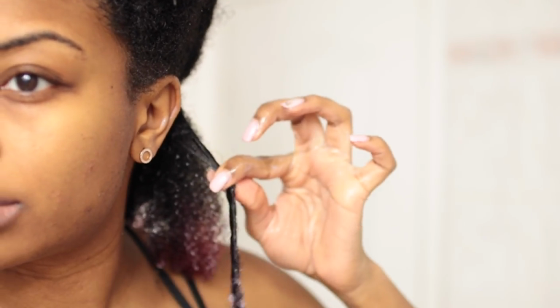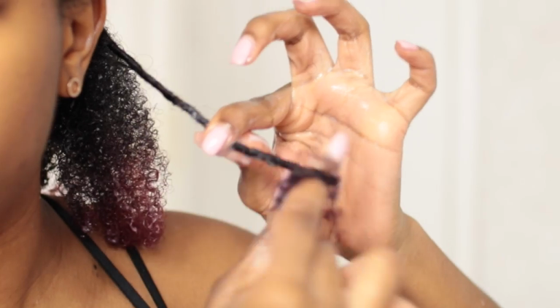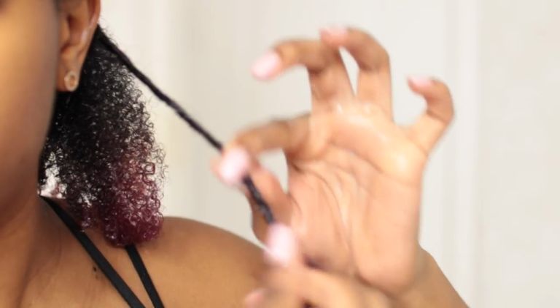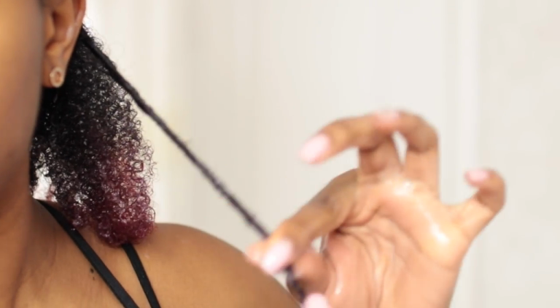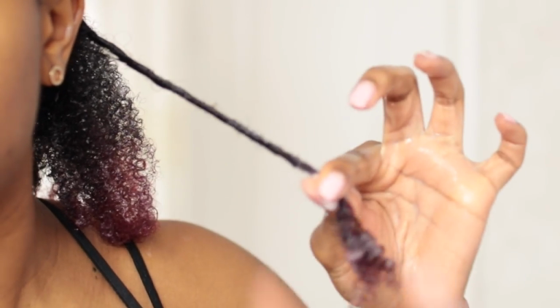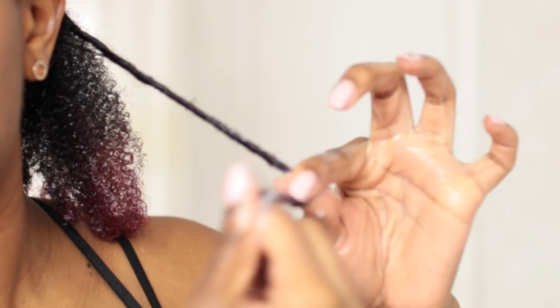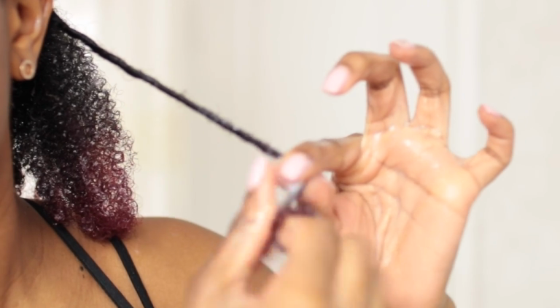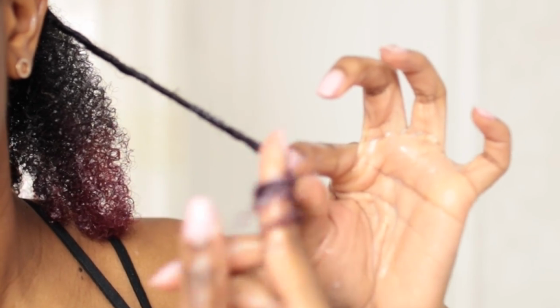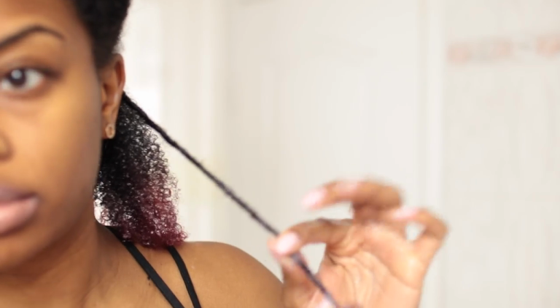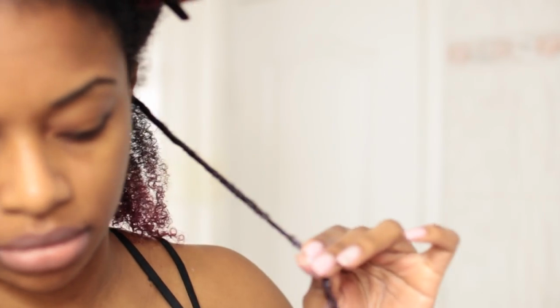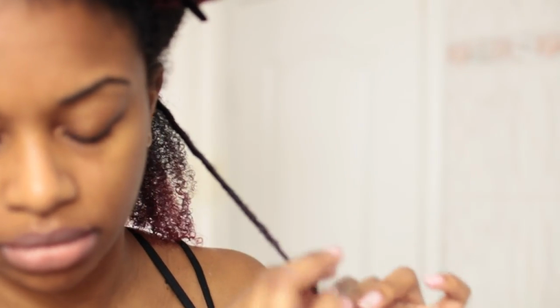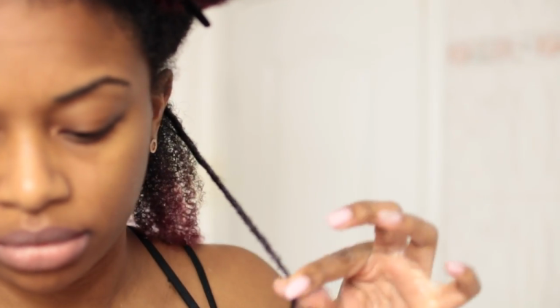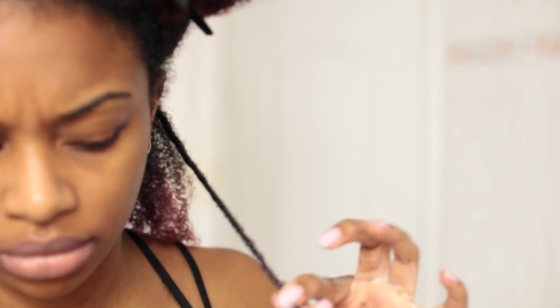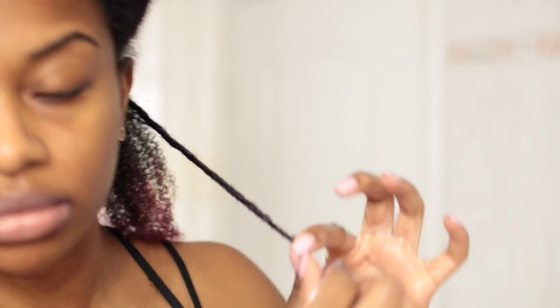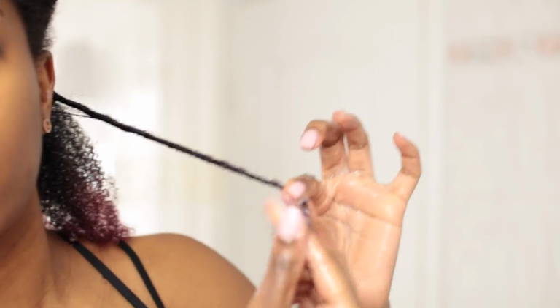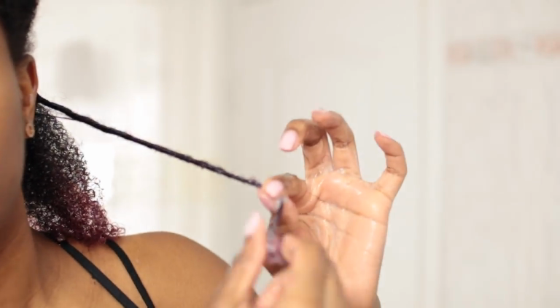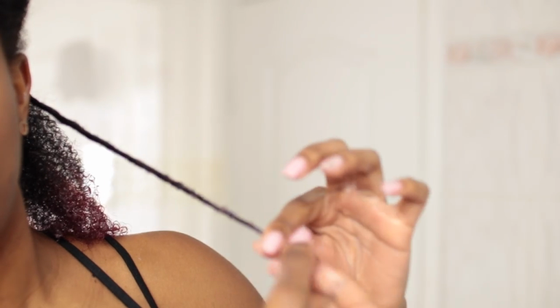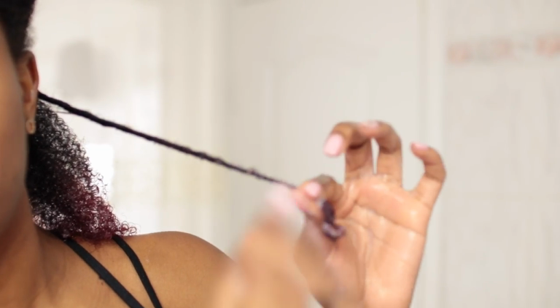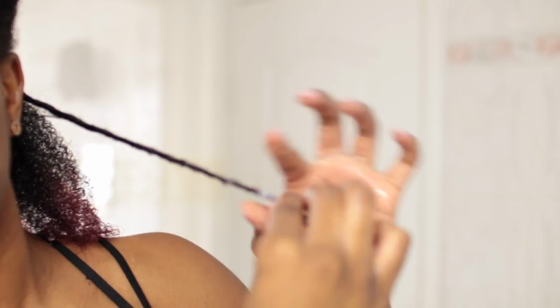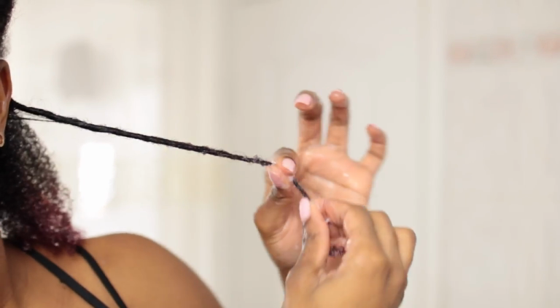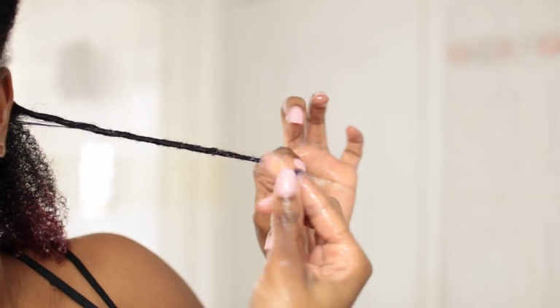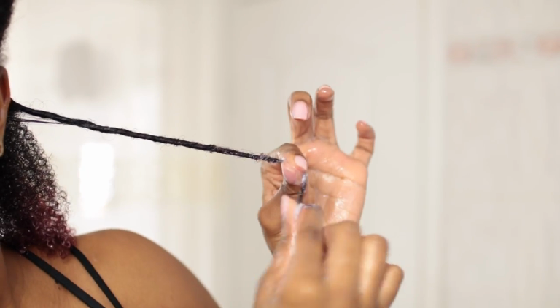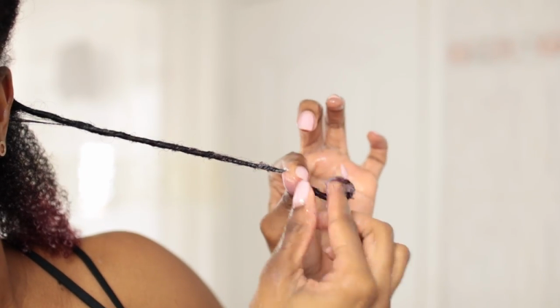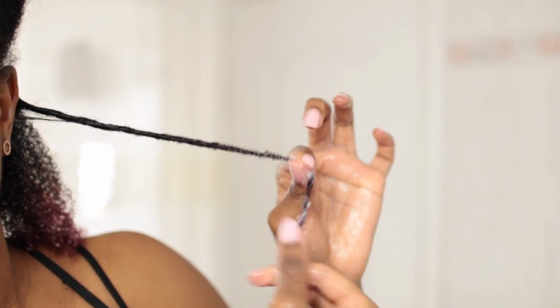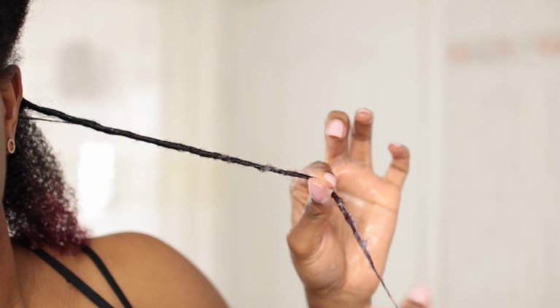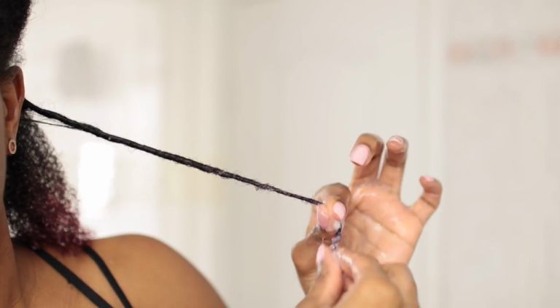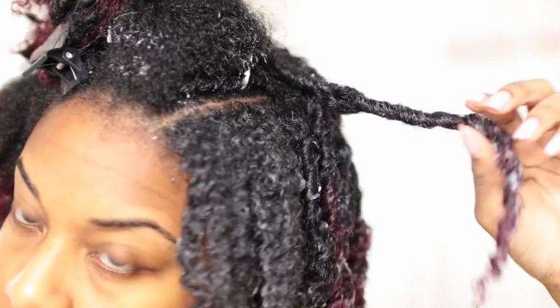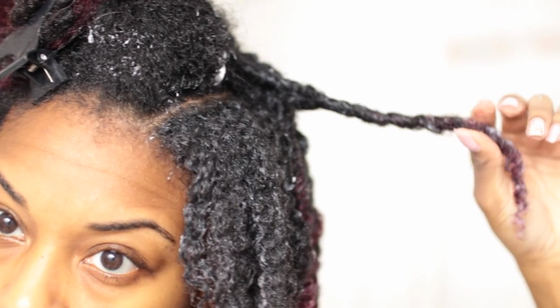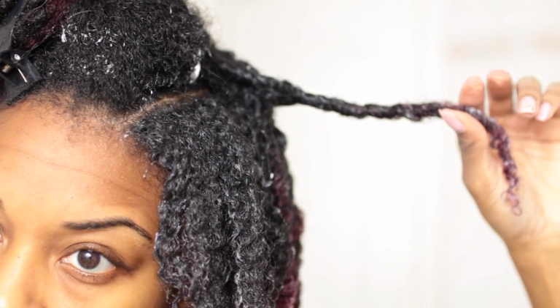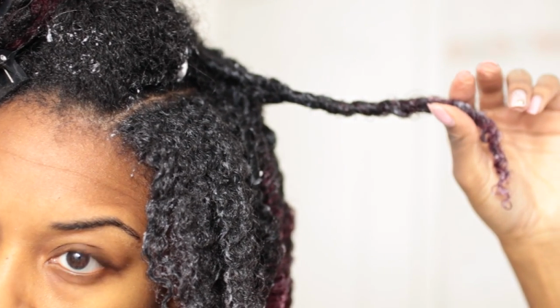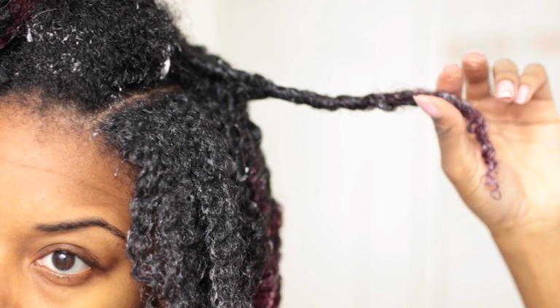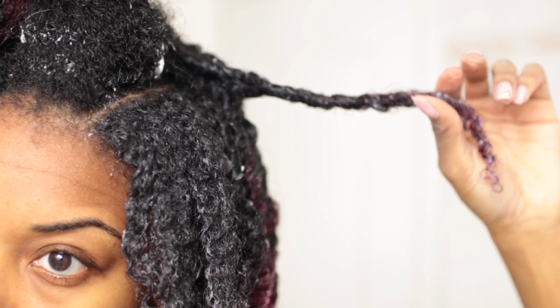Everyone uses a different technique and this was my first time doing this — I wasn't sure which technique to use because I've seen so many videos. But you want to coil the hair with one hand and hold the length of the hair with the other hand. So that's what they're starting to look like.